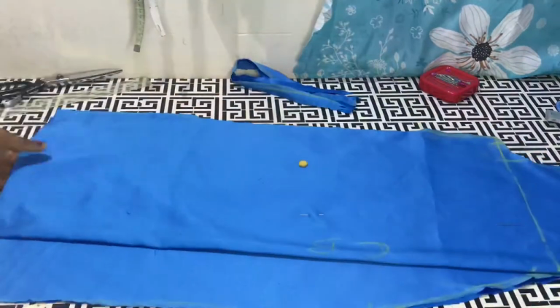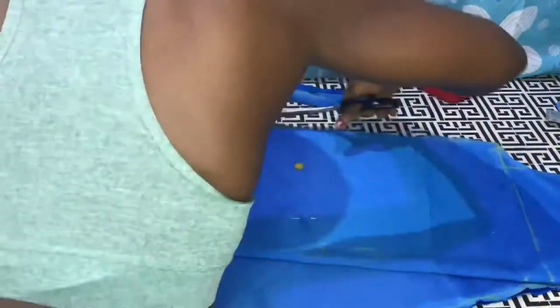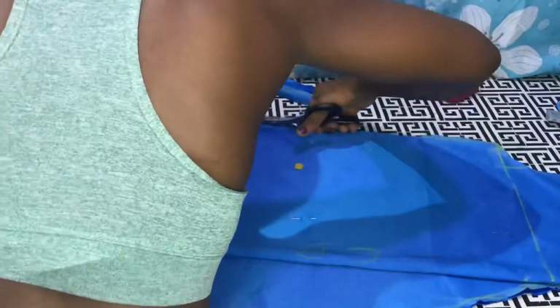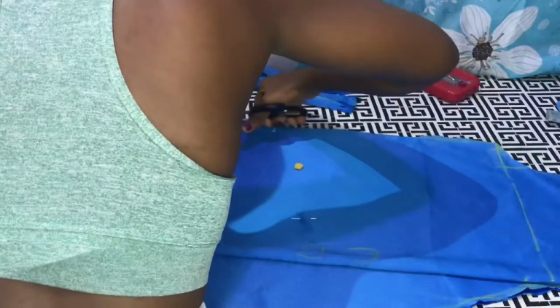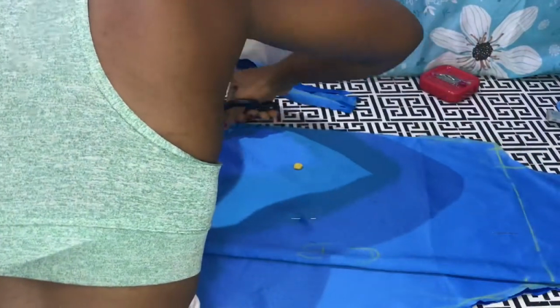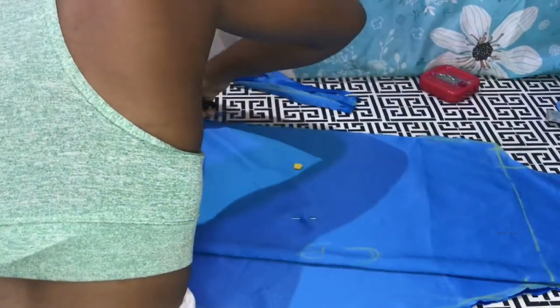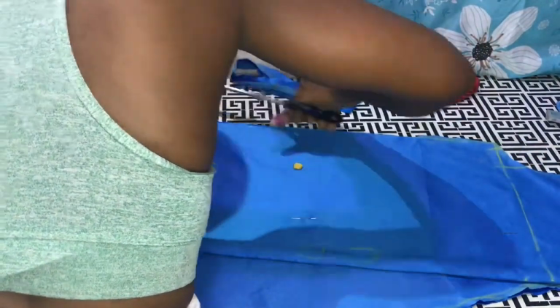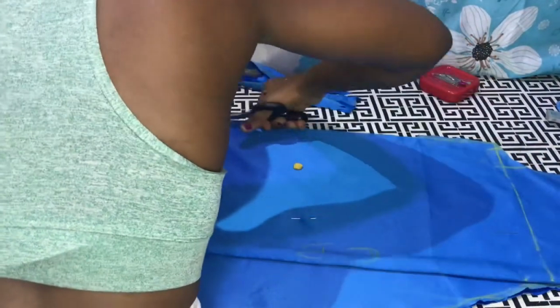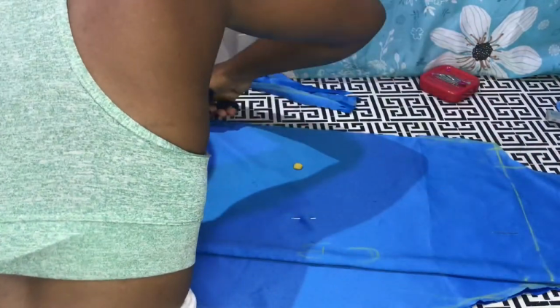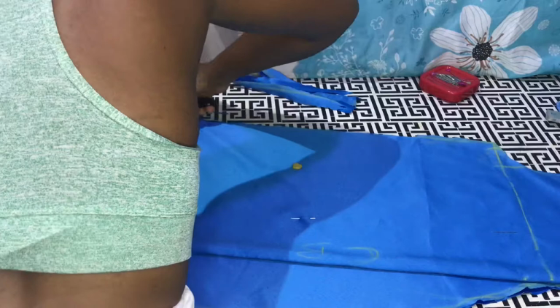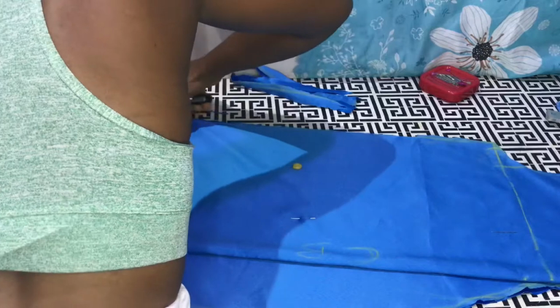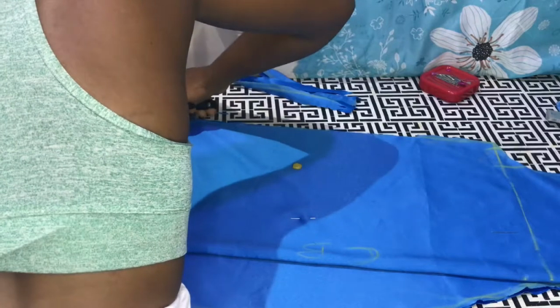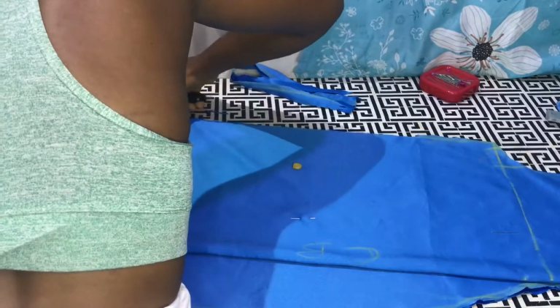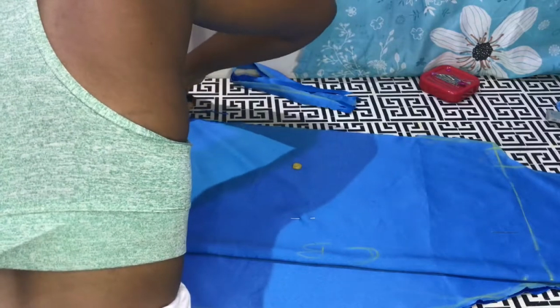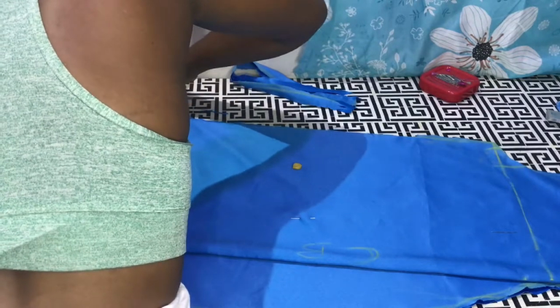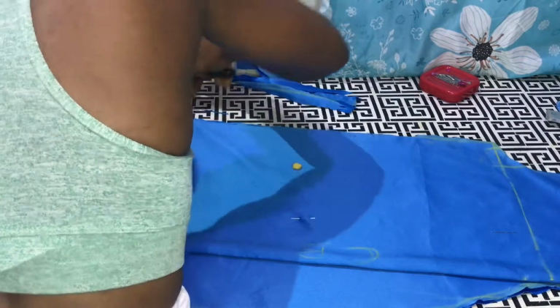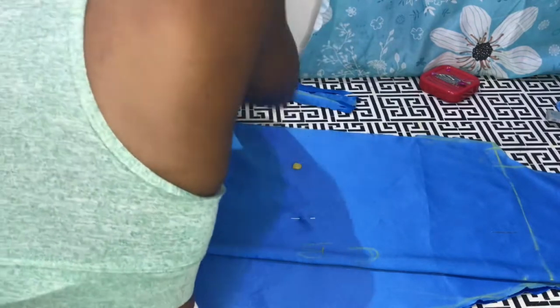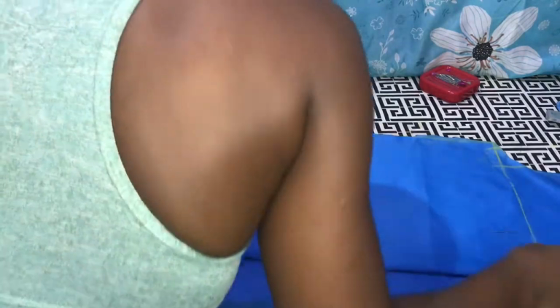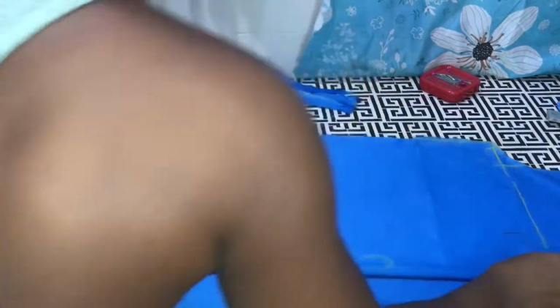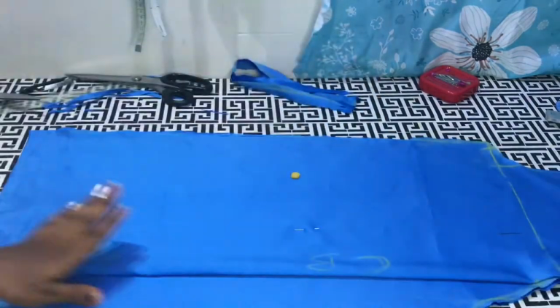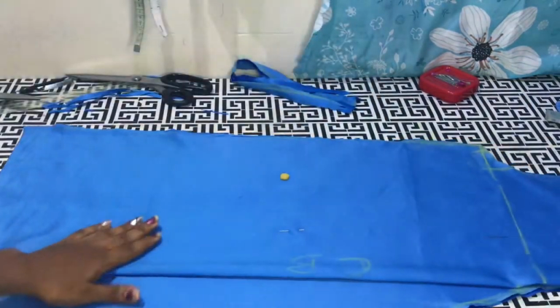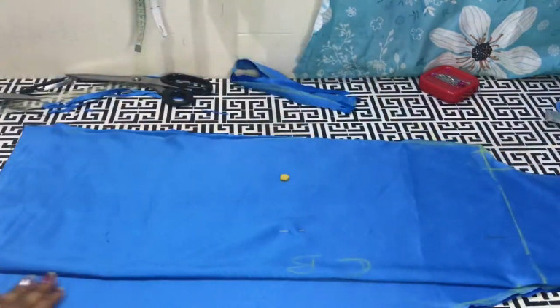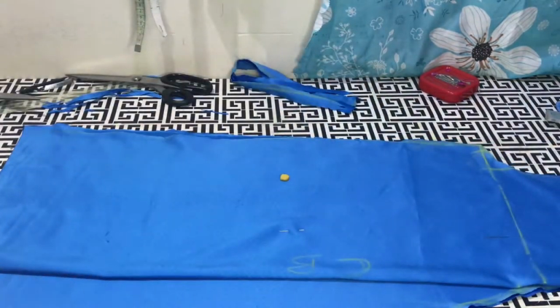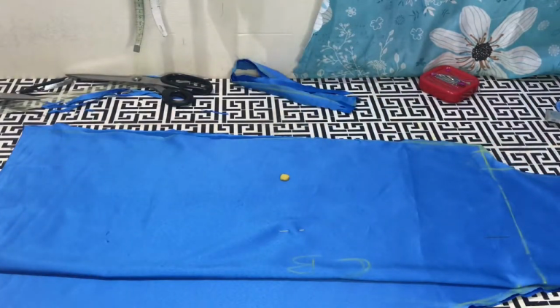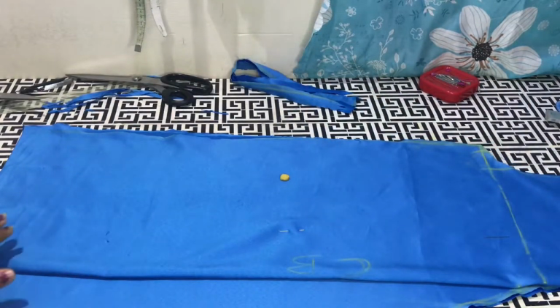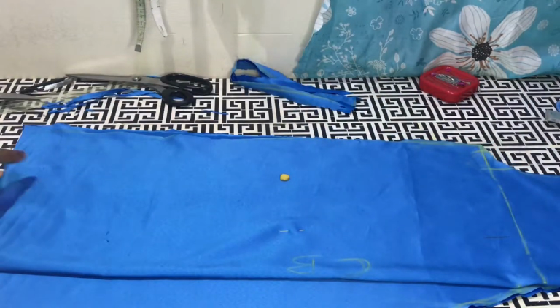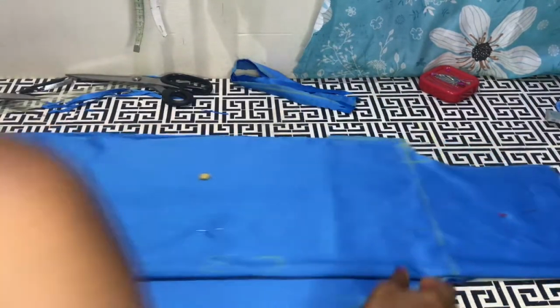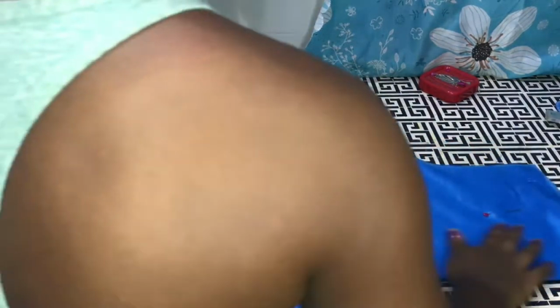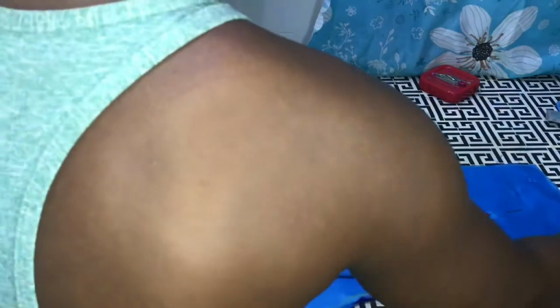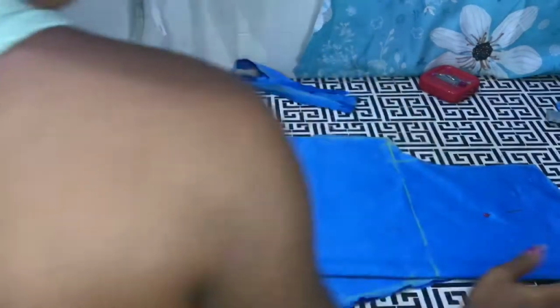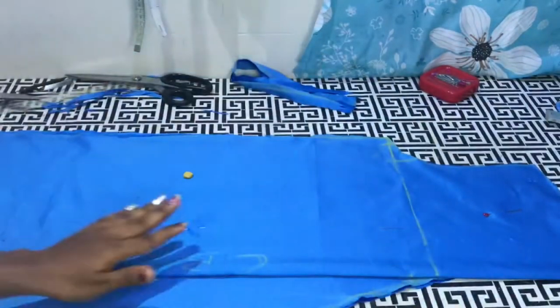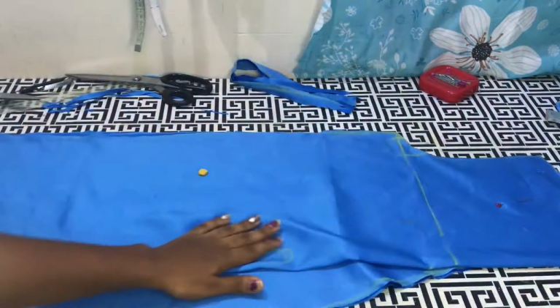I'll go ahead and measure the armhole of the robe, and this is going to help me to cut the sleeve.